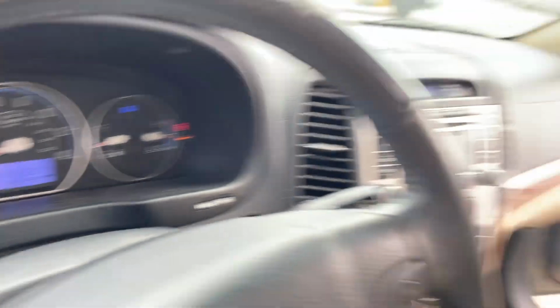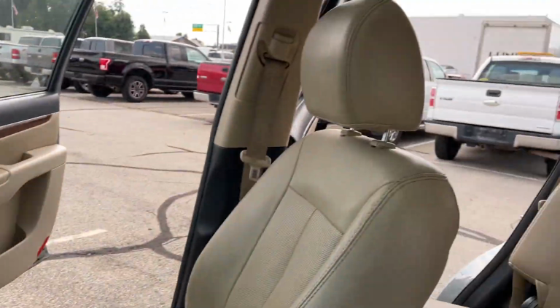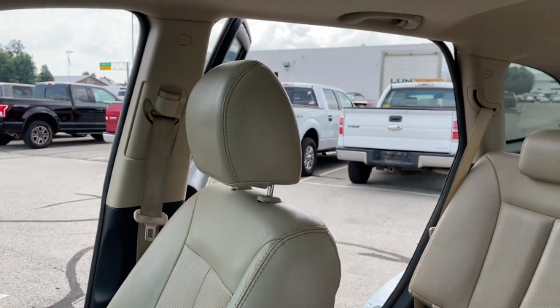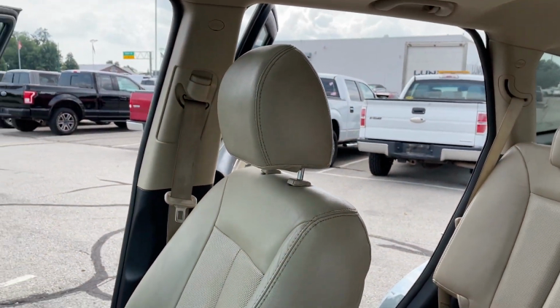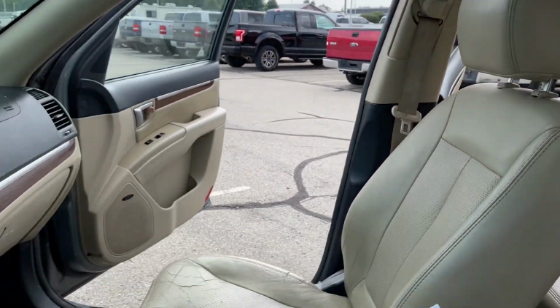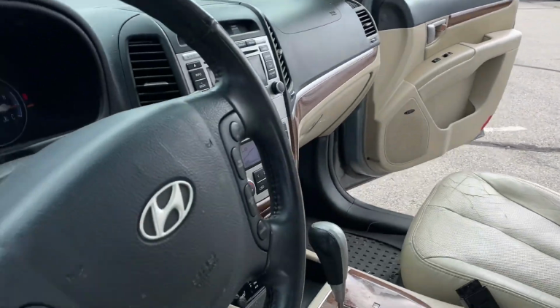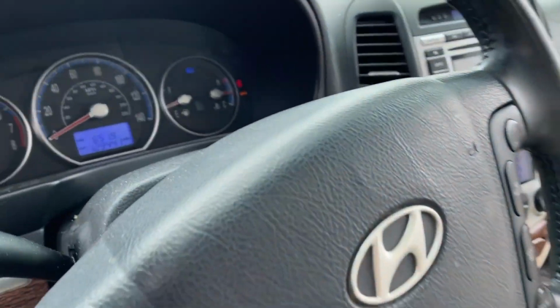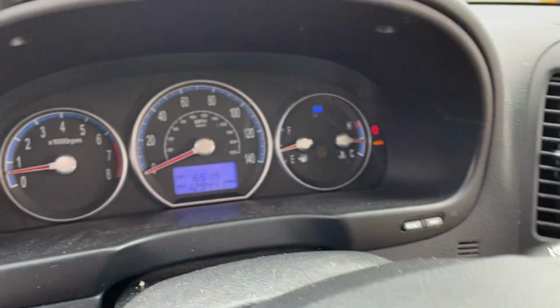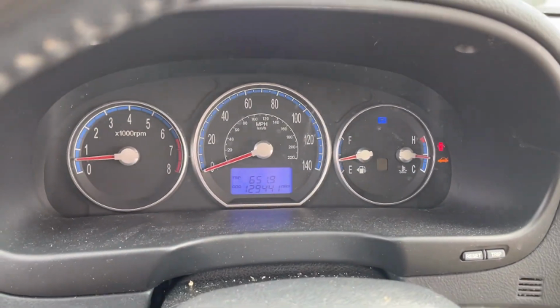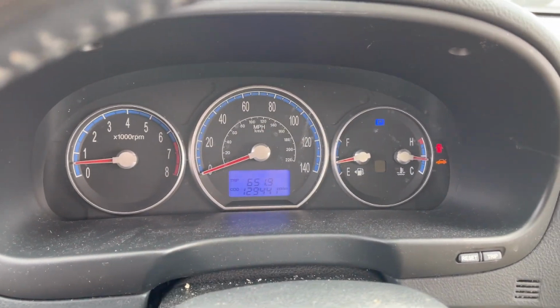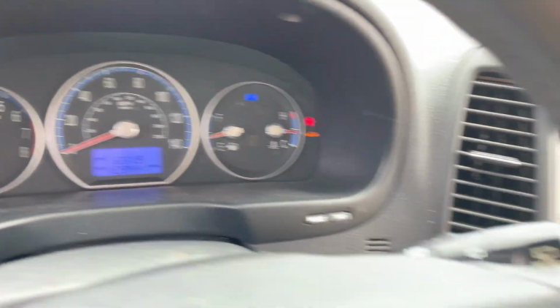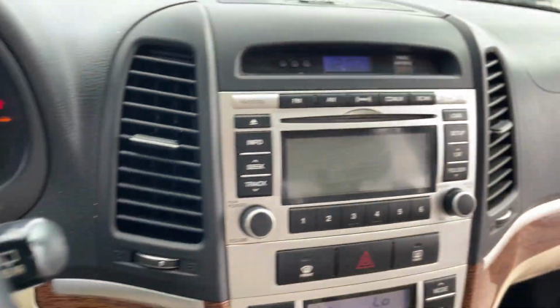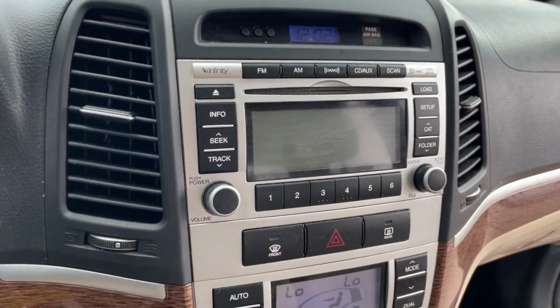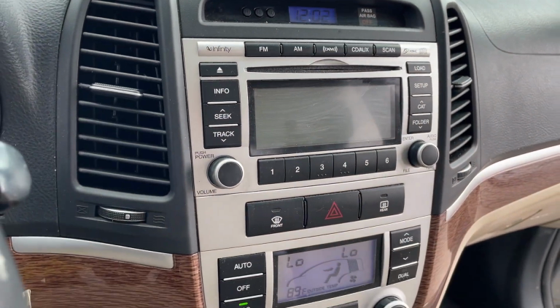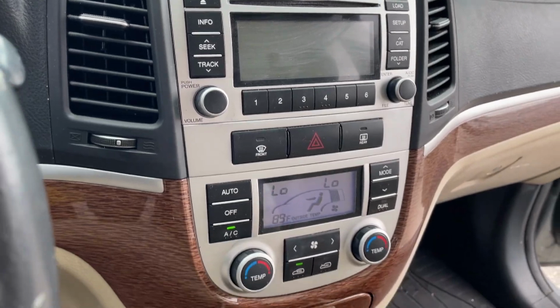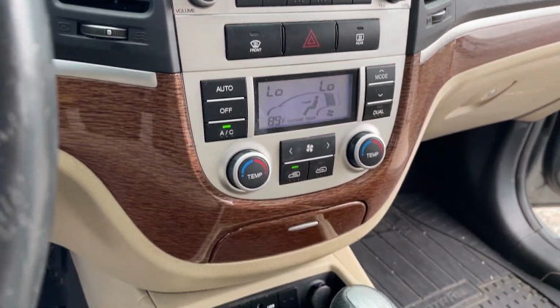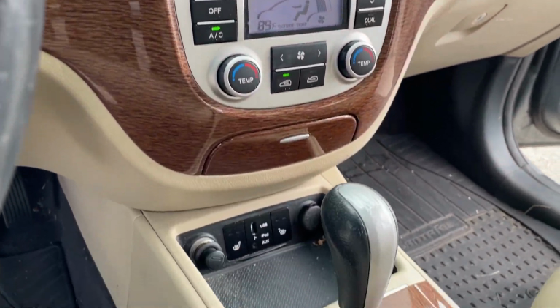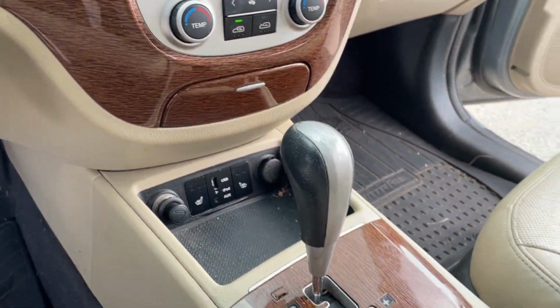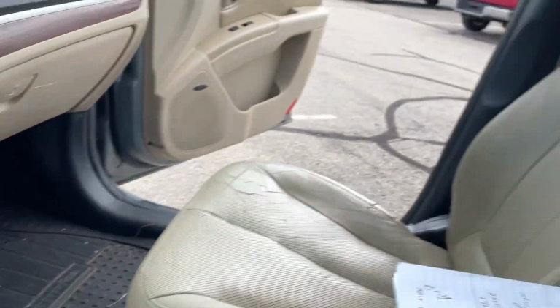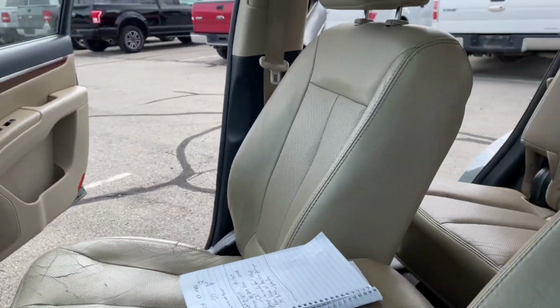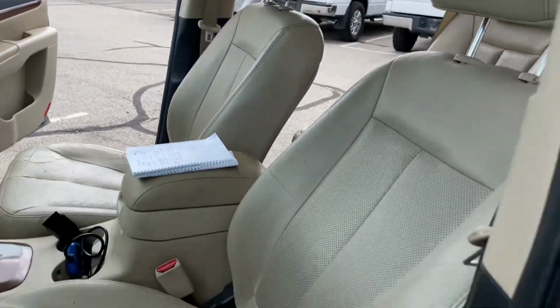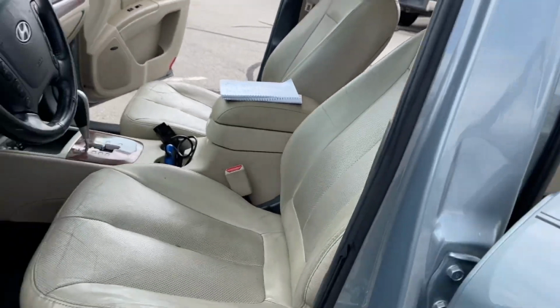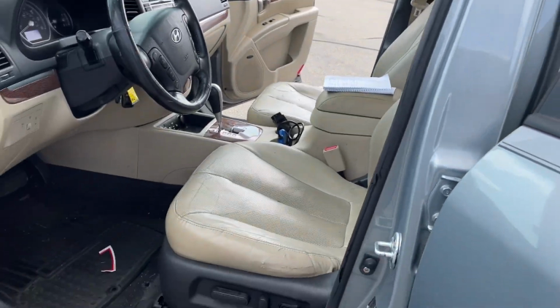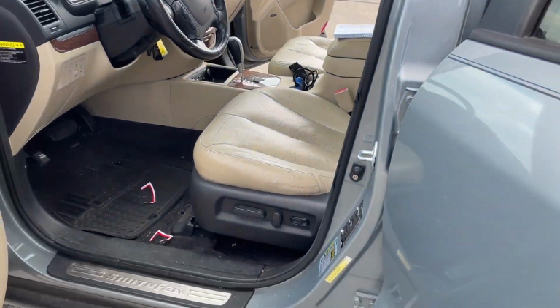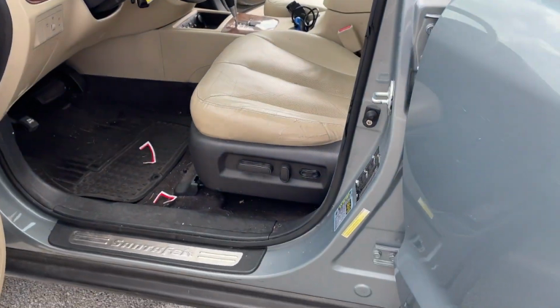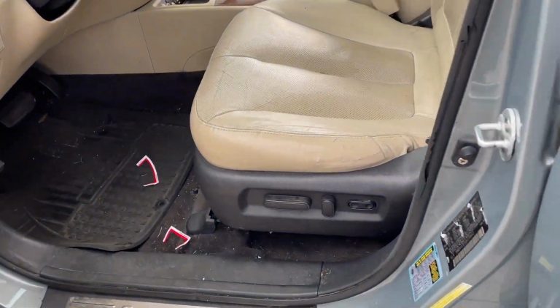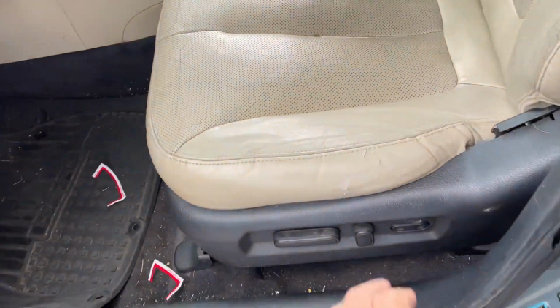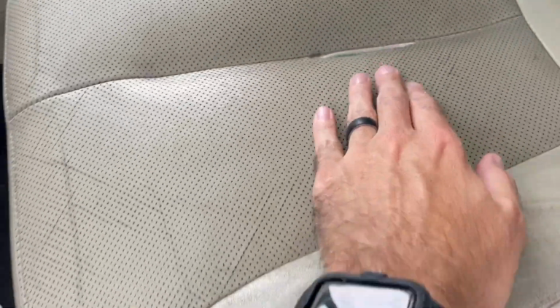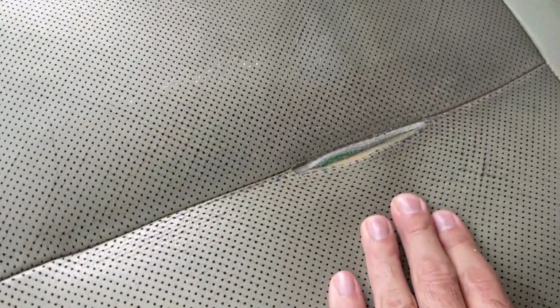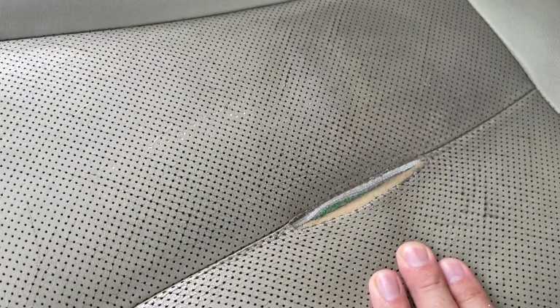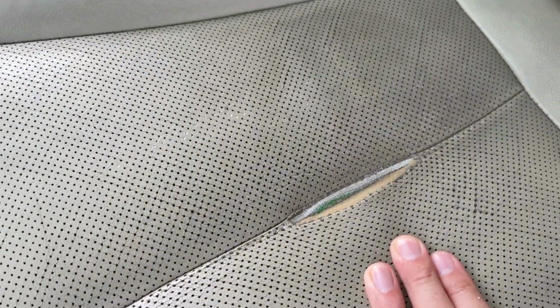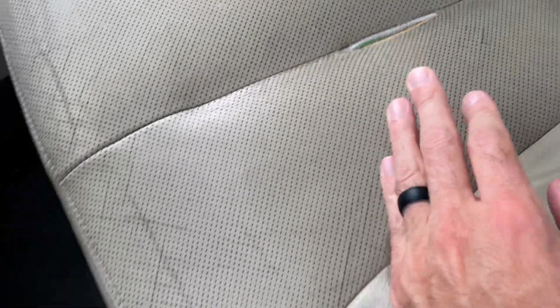That rear window on that one is the one that gets stuck down, but you can get it up when you use the button on the door over there. The seat is ripping a little bit there.